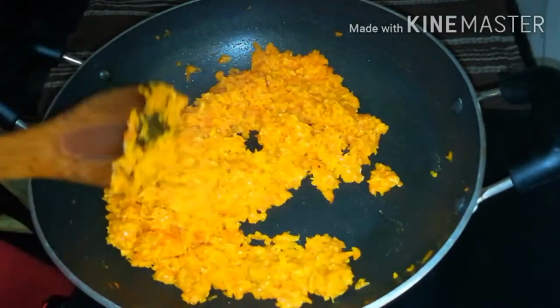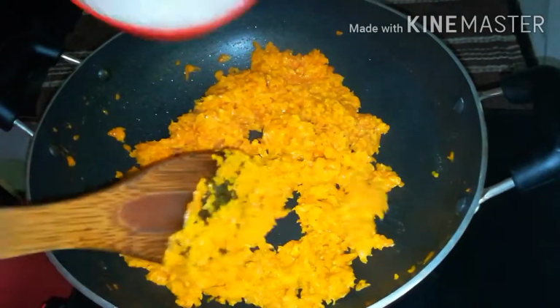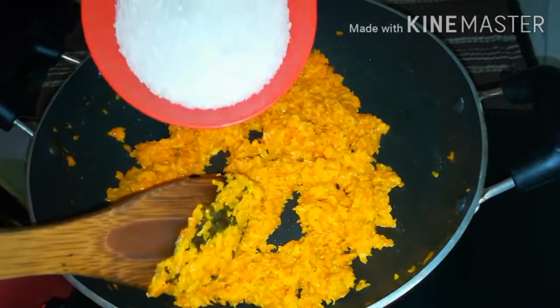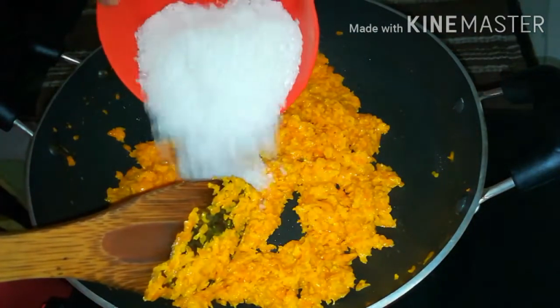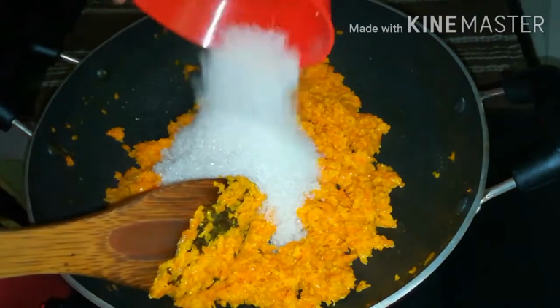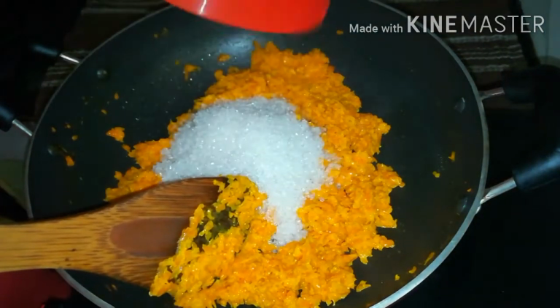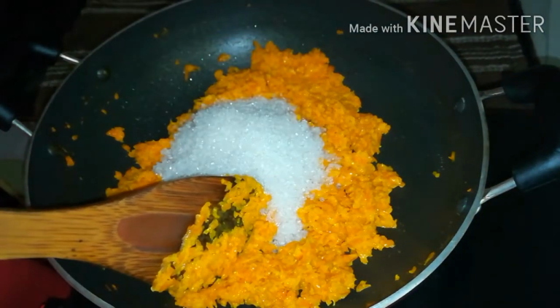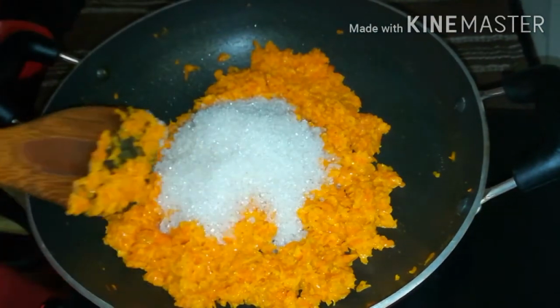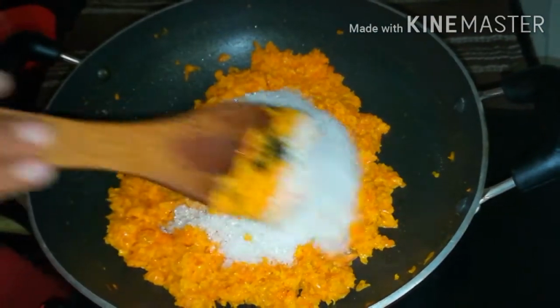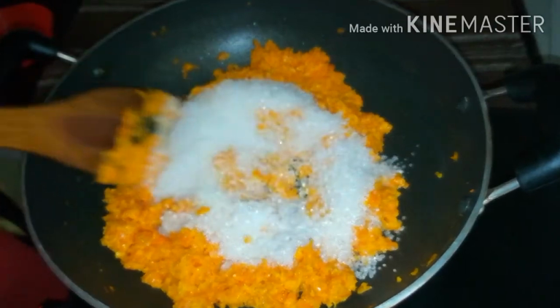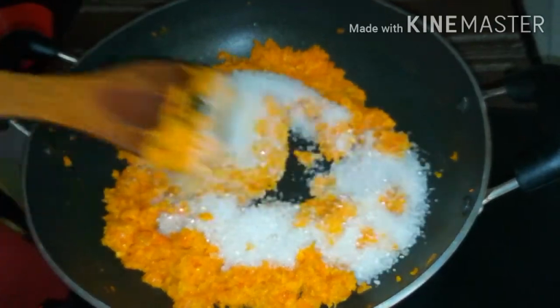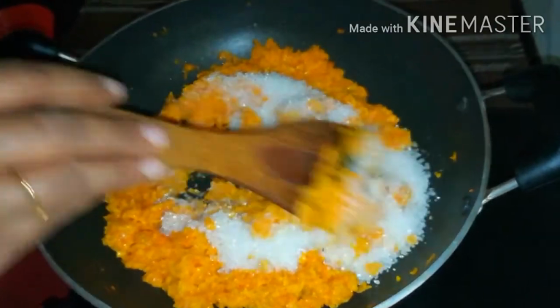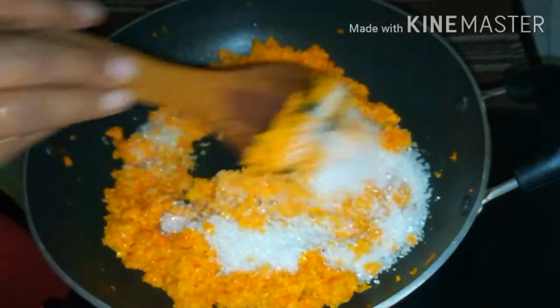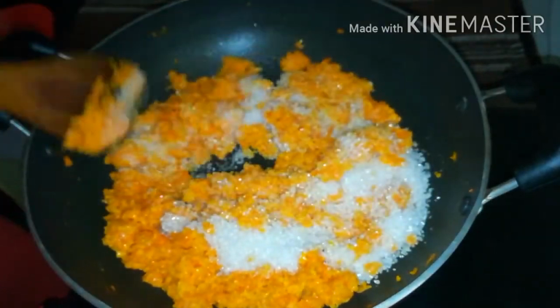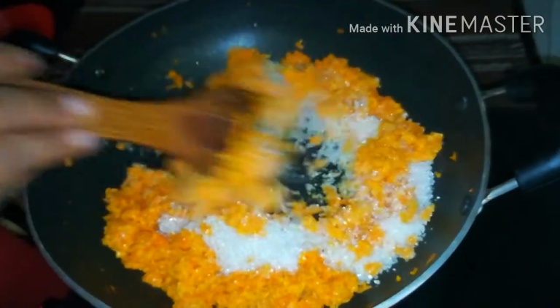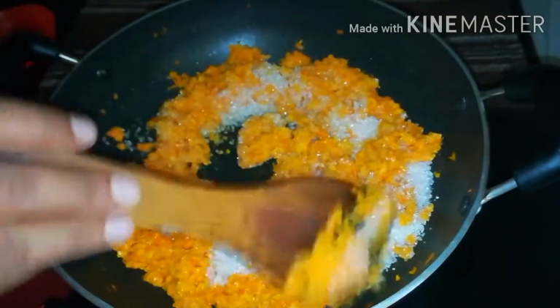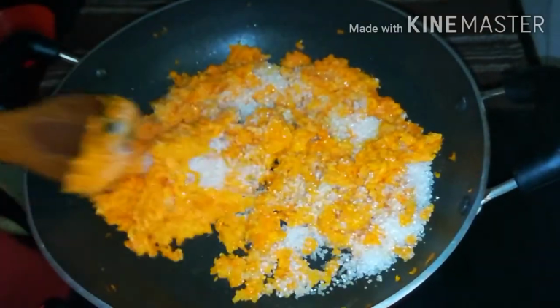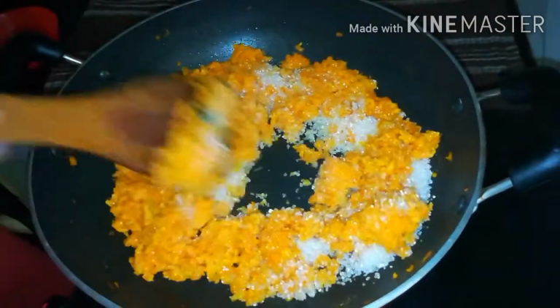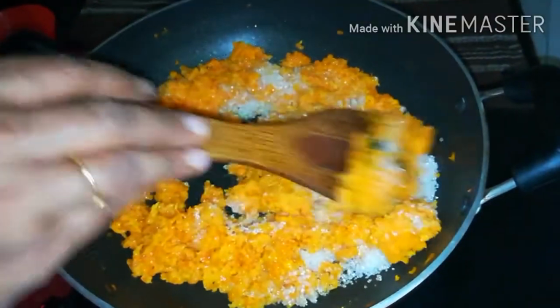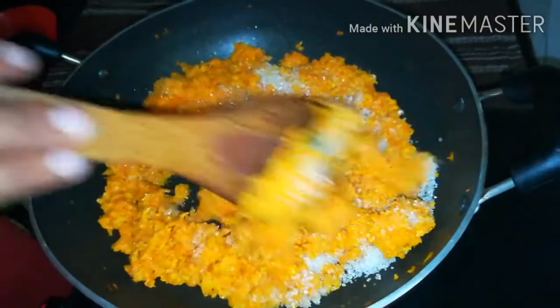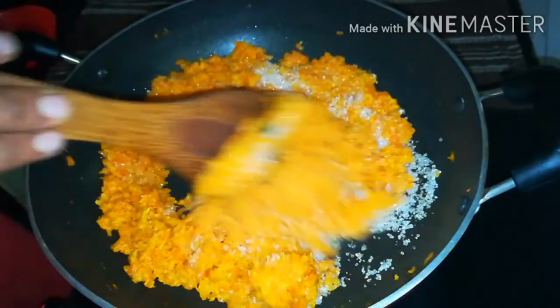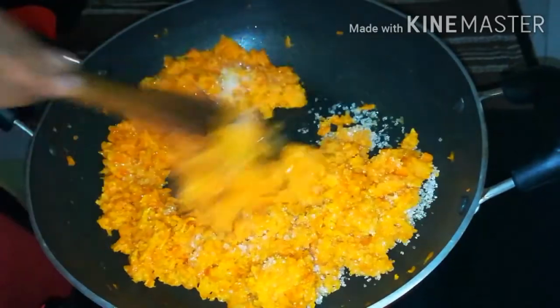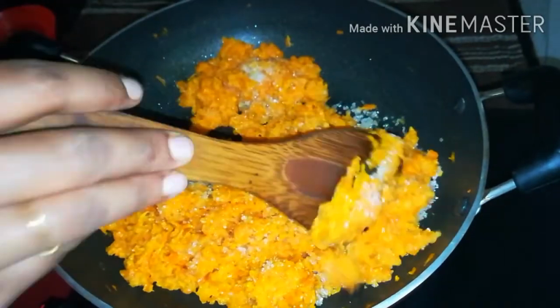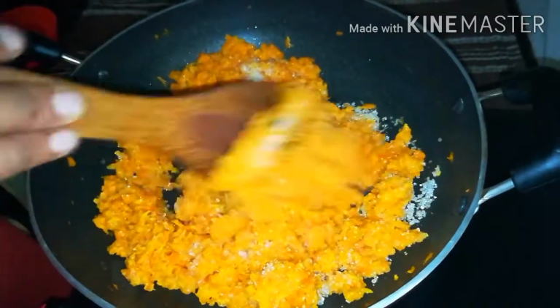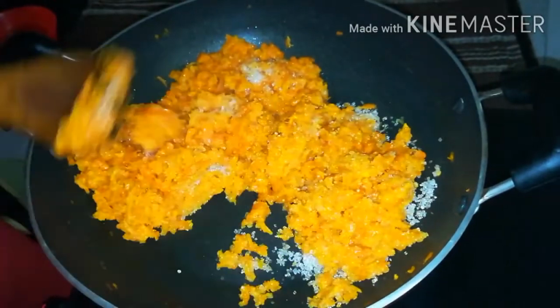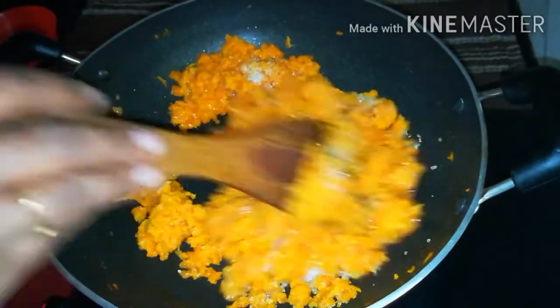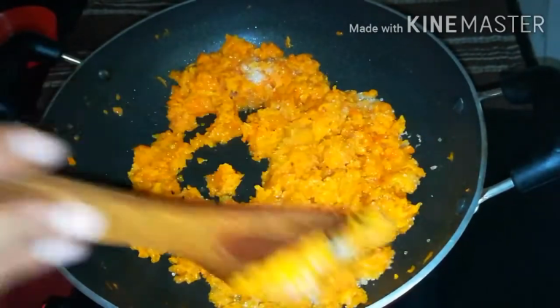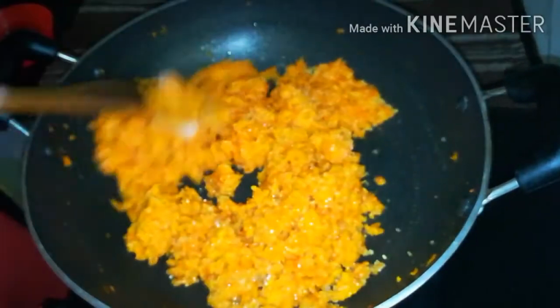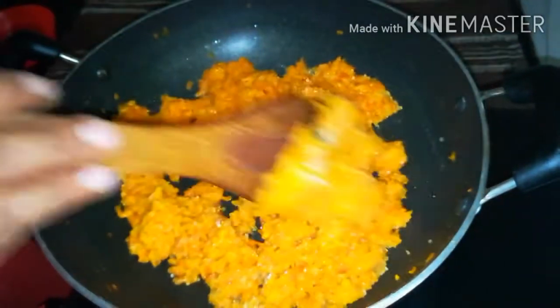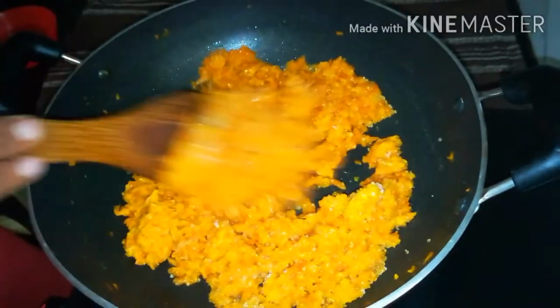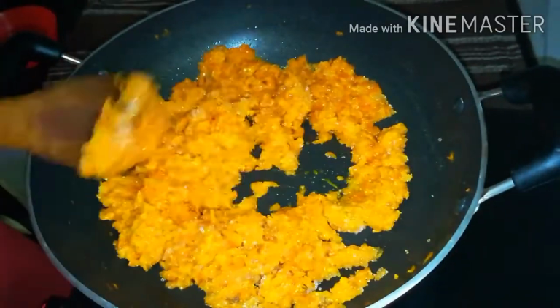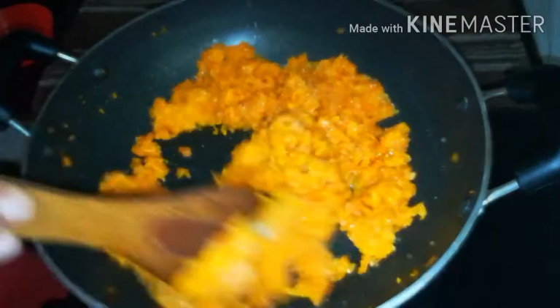Now we are going to make the condensed milk.